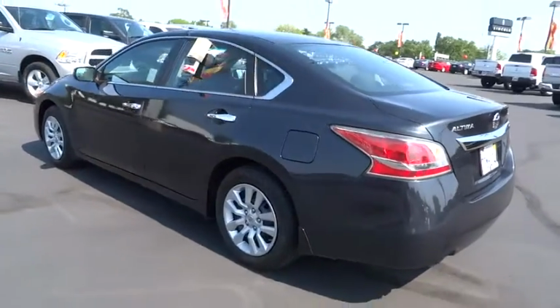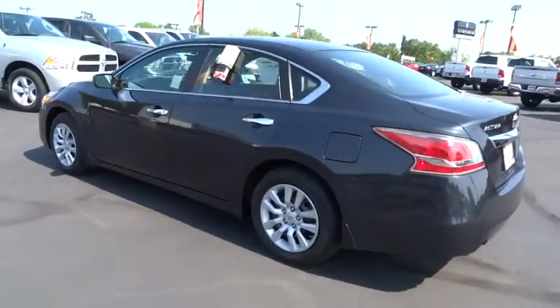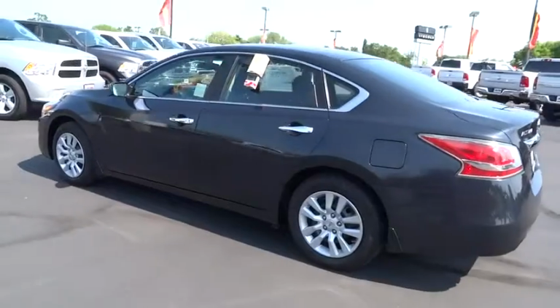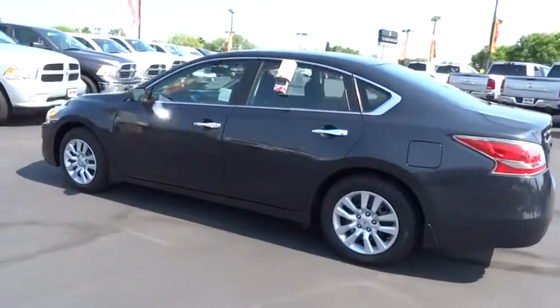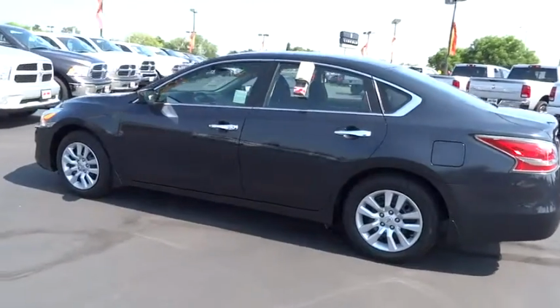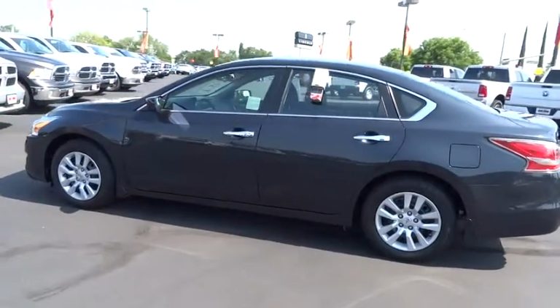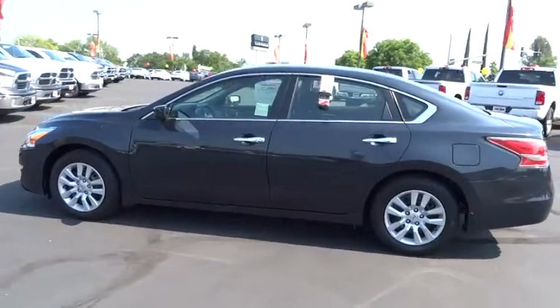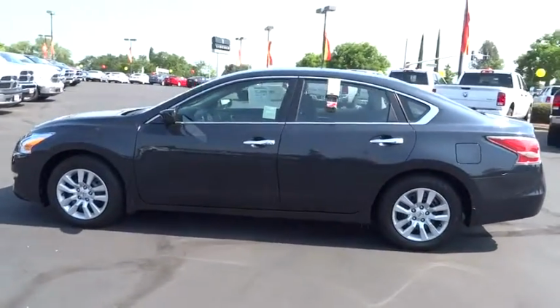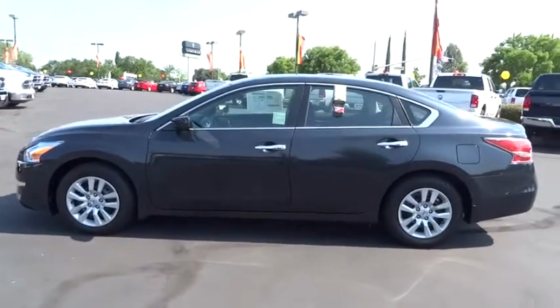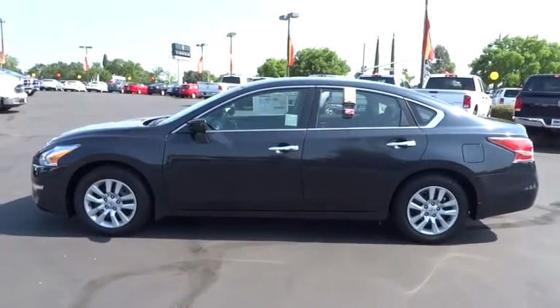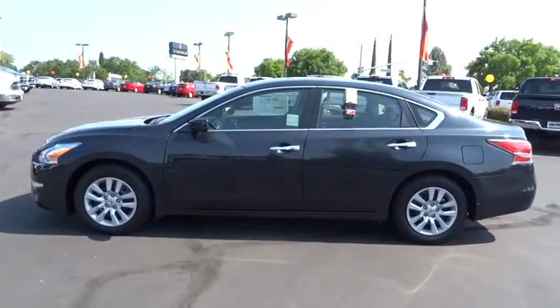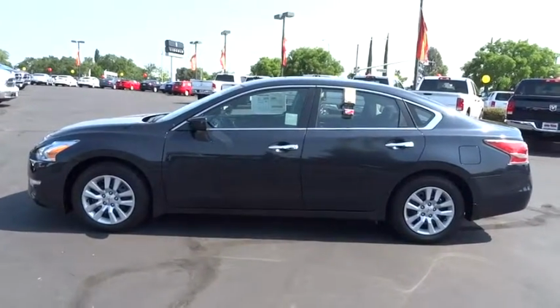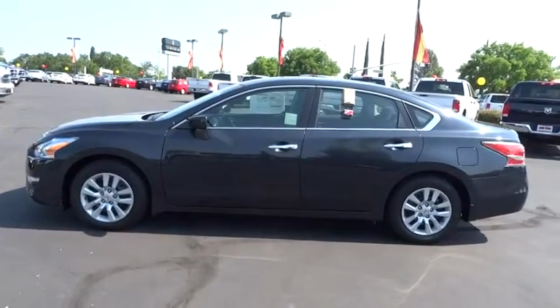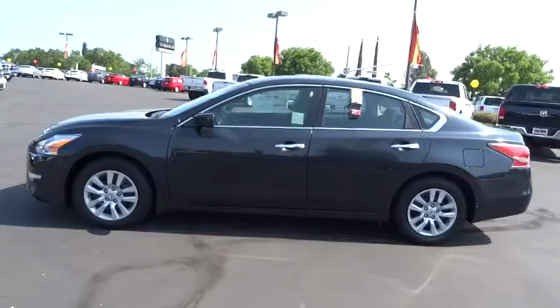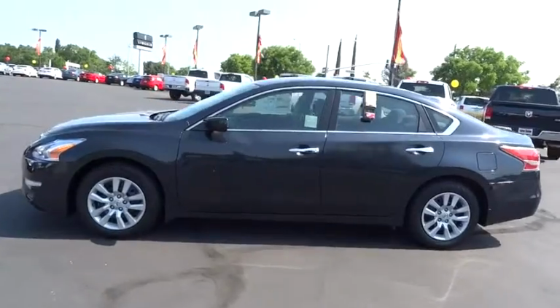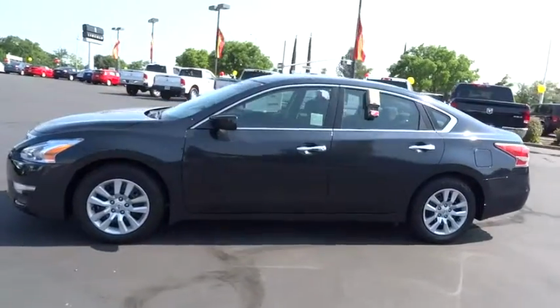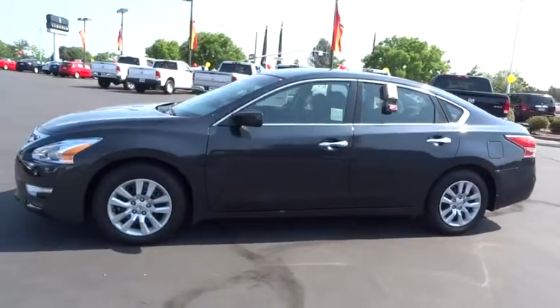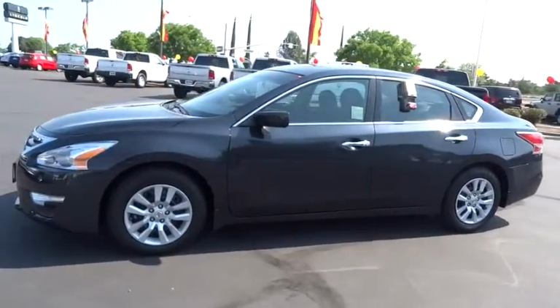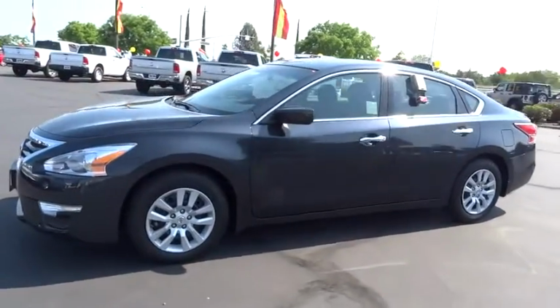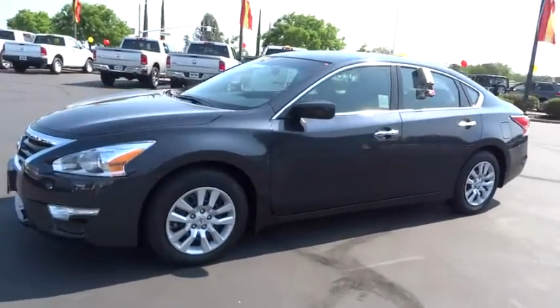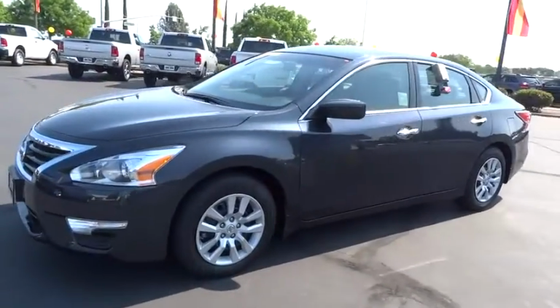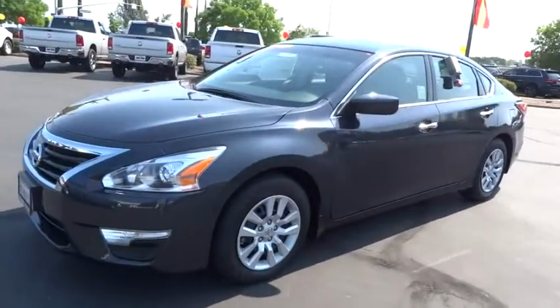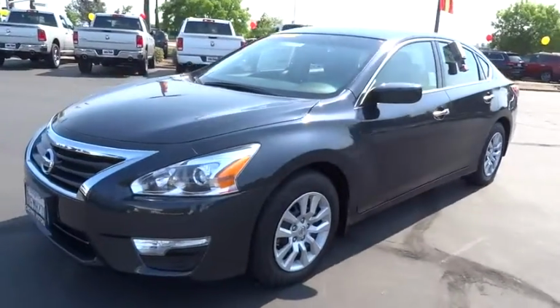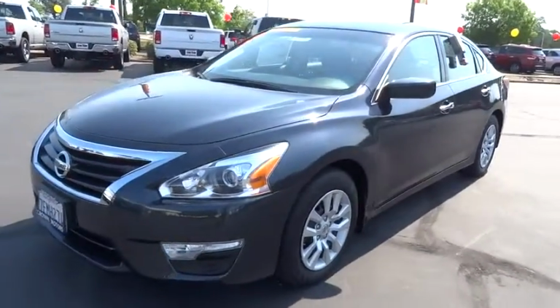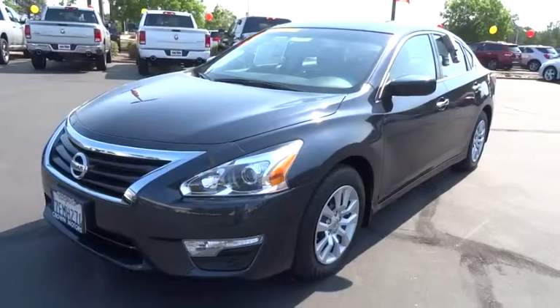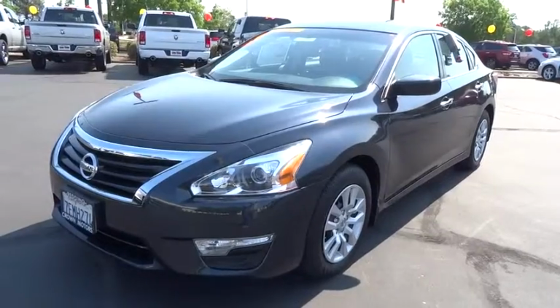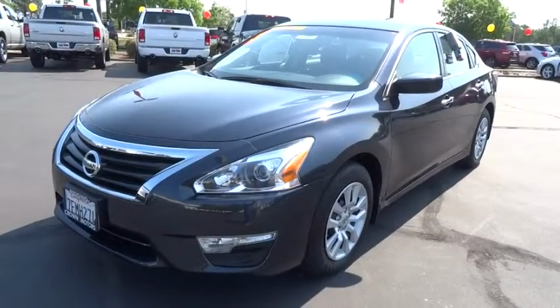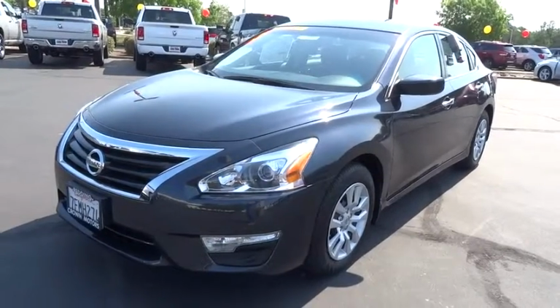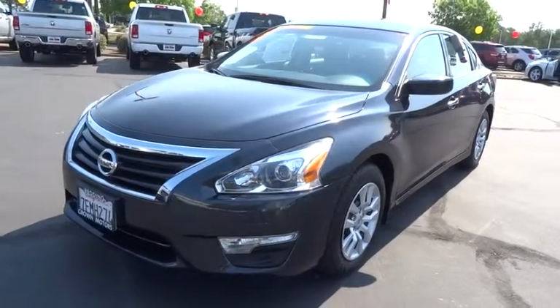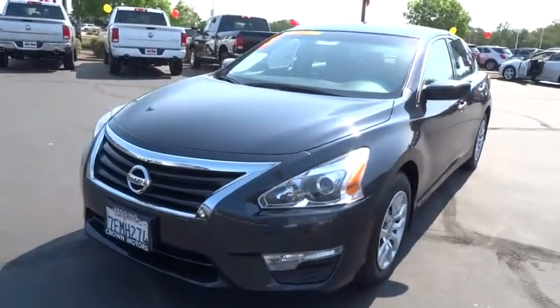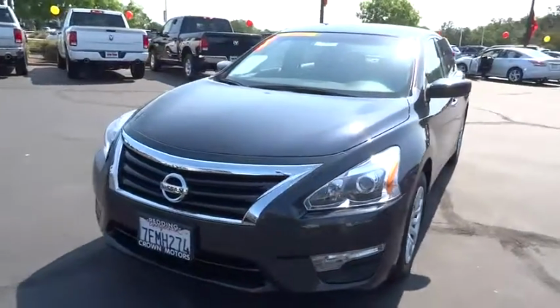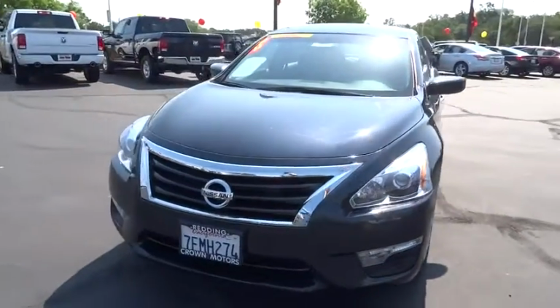This vehicle has less than 15,000 miles. Here are some of this vehicle's great options: traction control, stability control, anti-lock braking system, air conditioning, front power steering, cruise control, anti-theft security system.